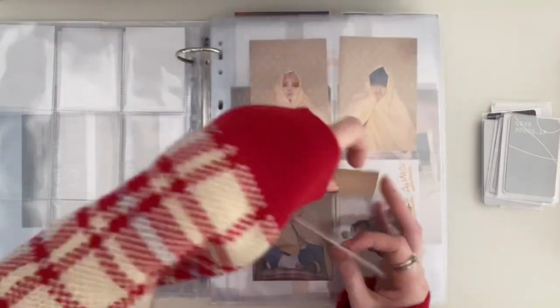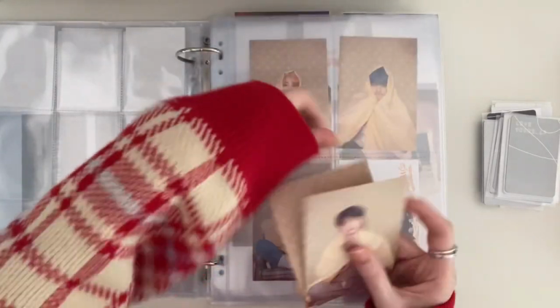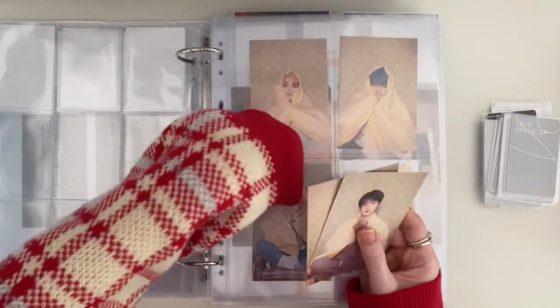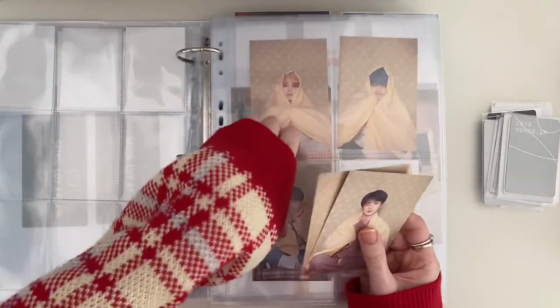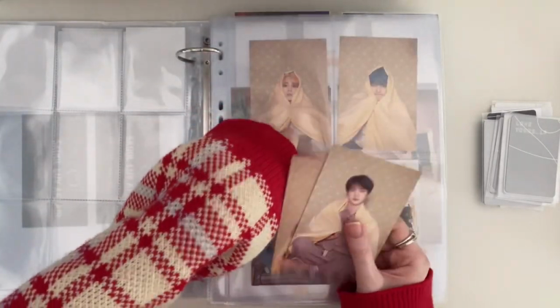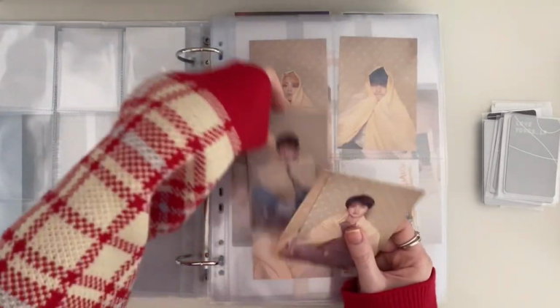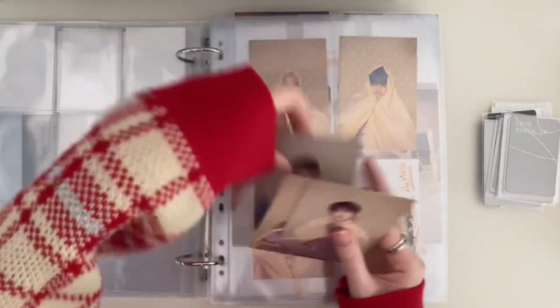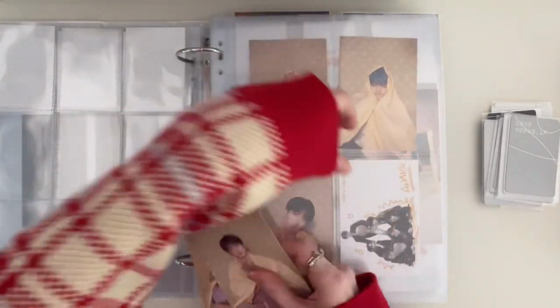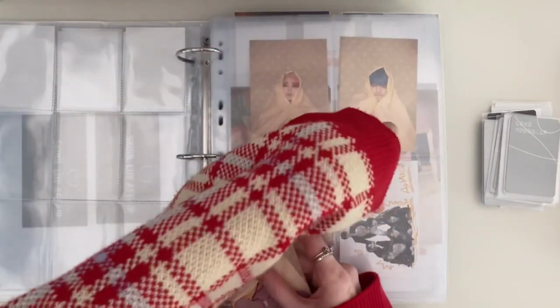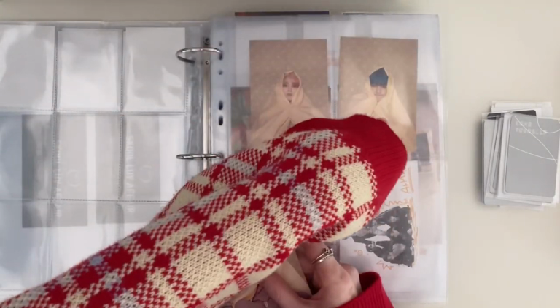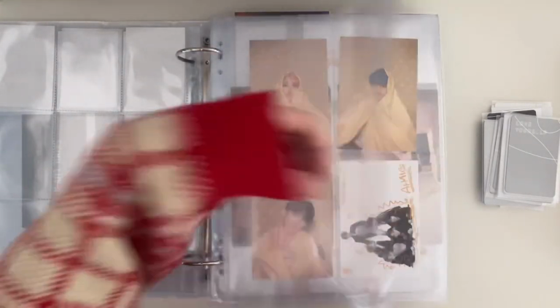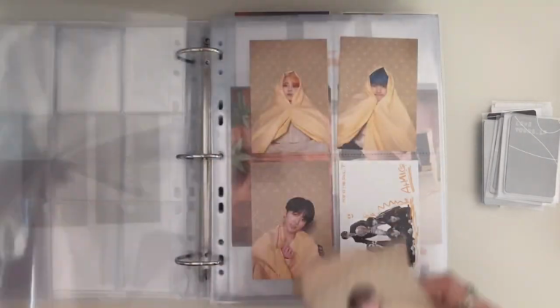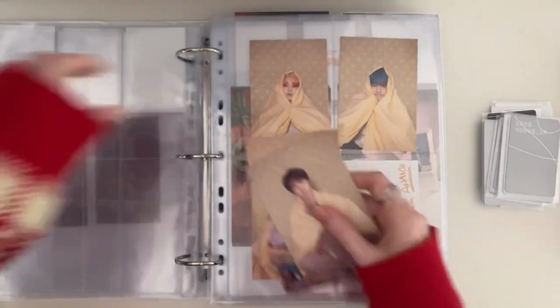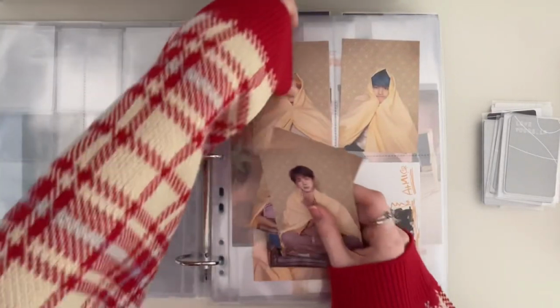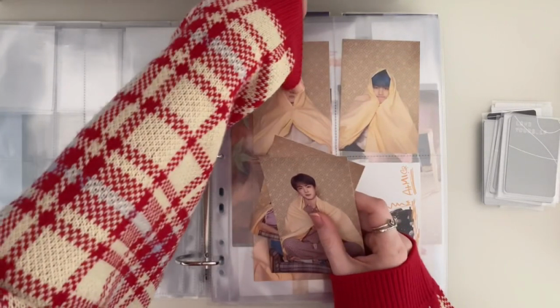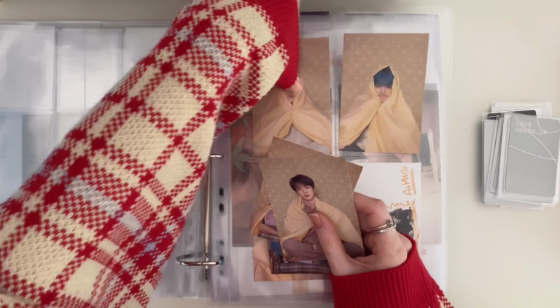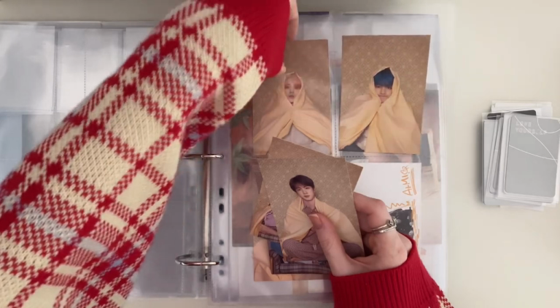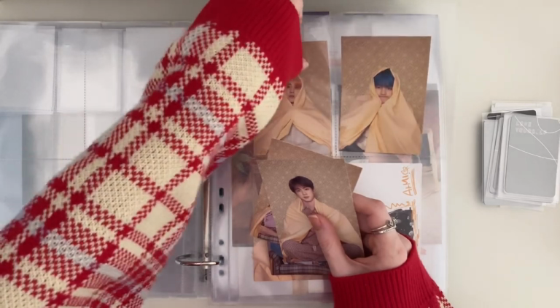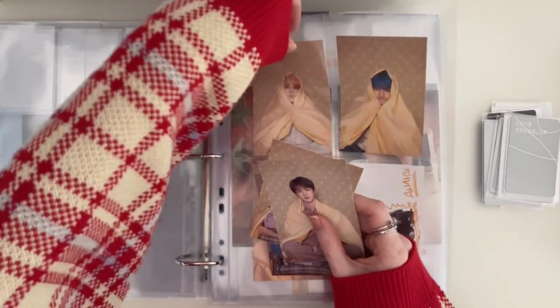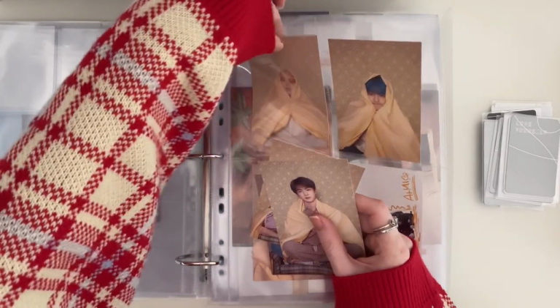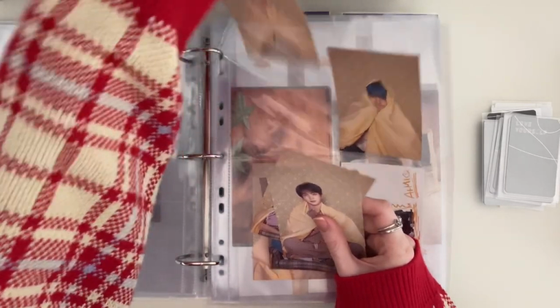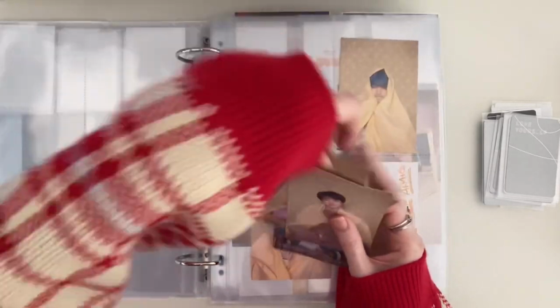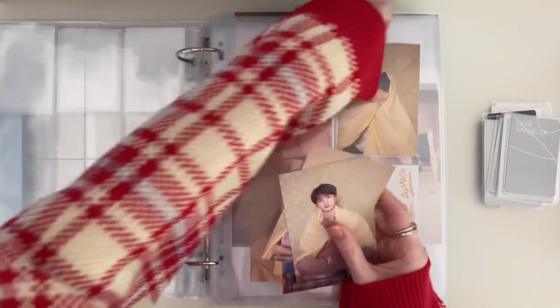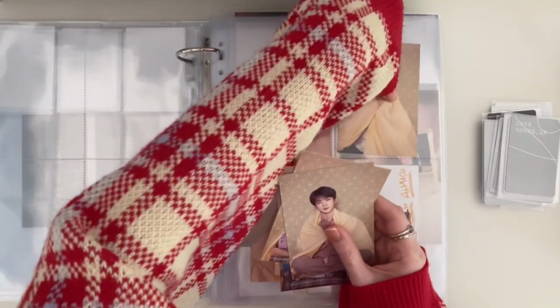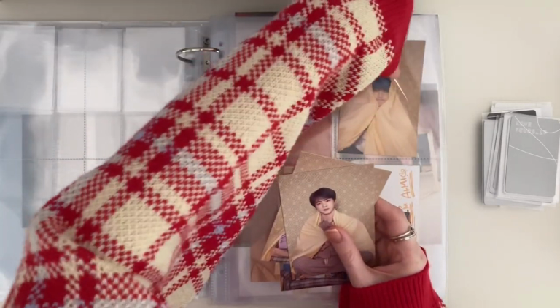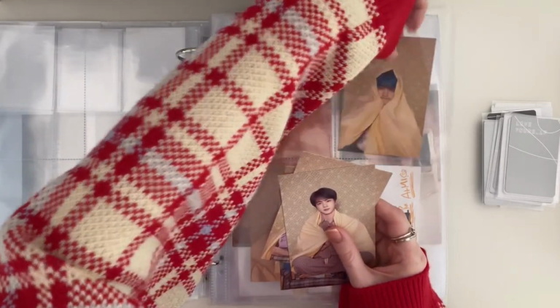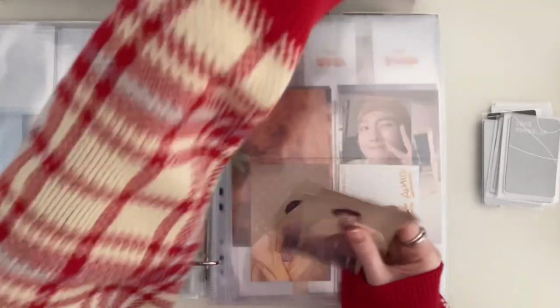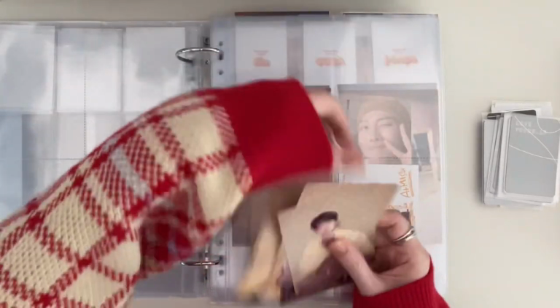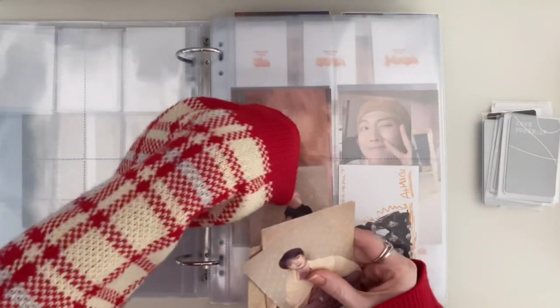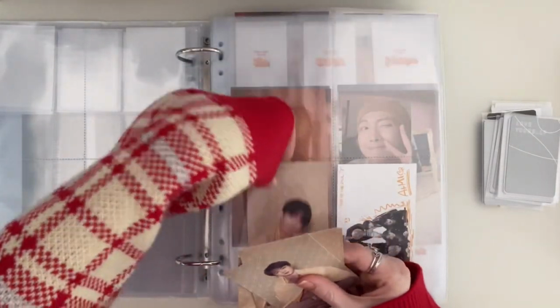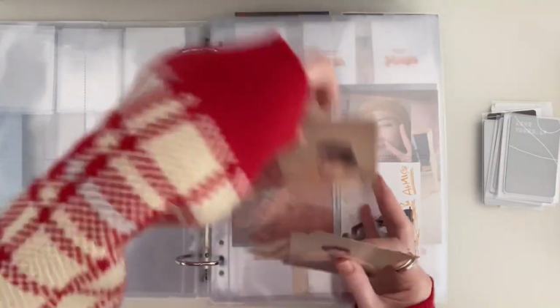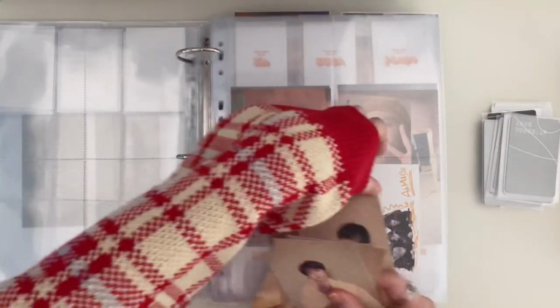I don't think I can put this into the binder because I don't have enough pocket pages, so I think I'm going to have to be adding this later.